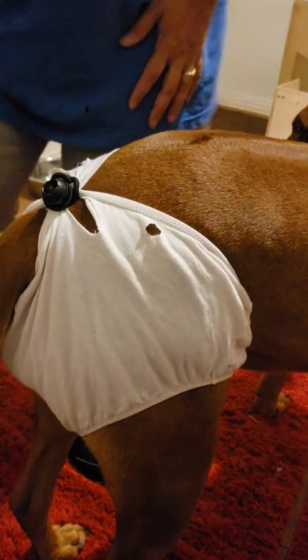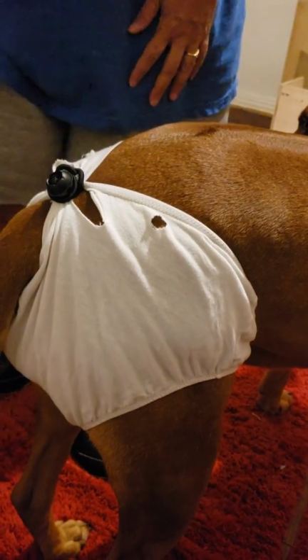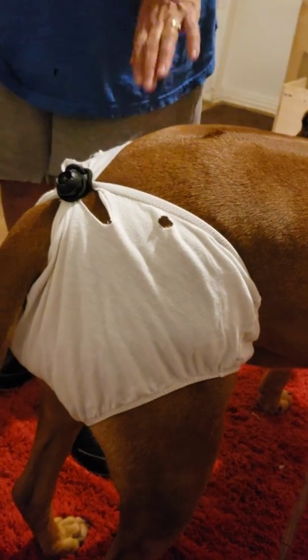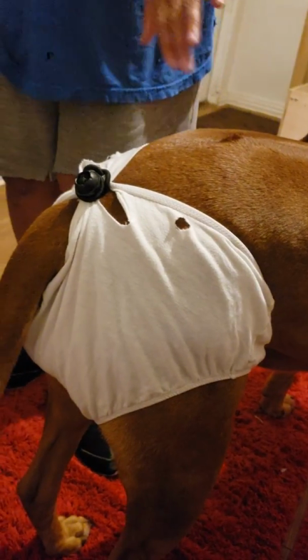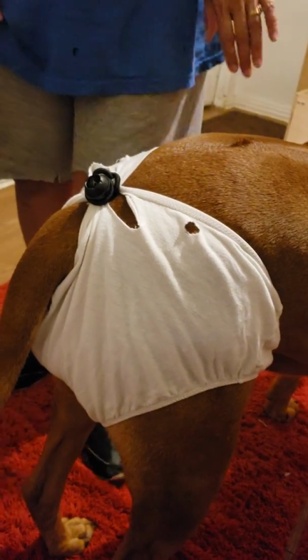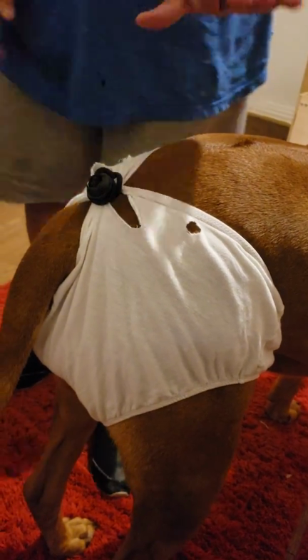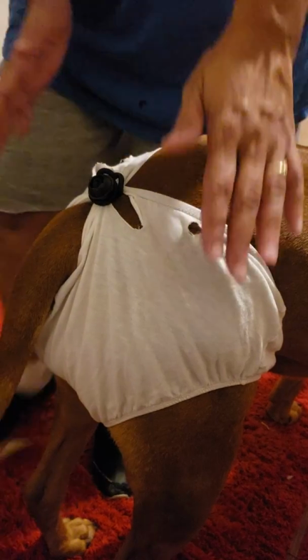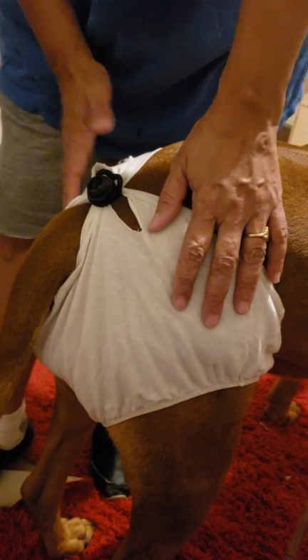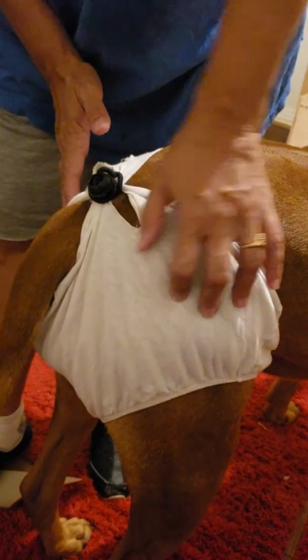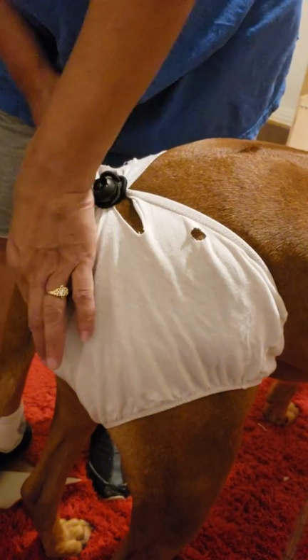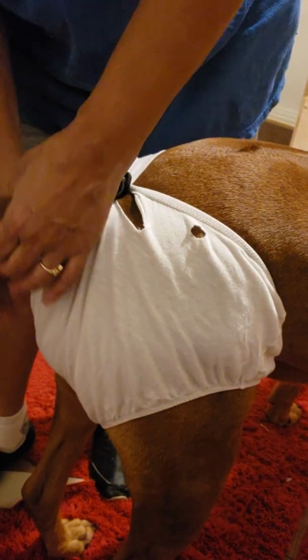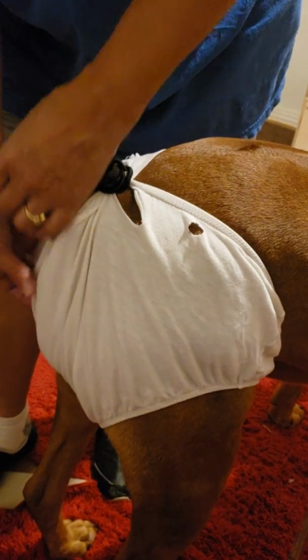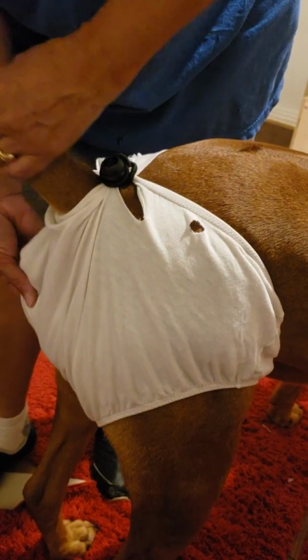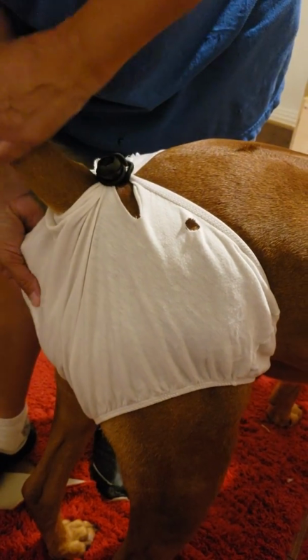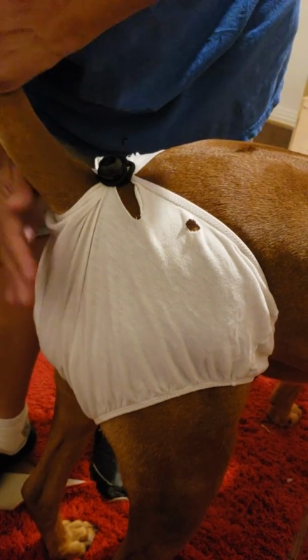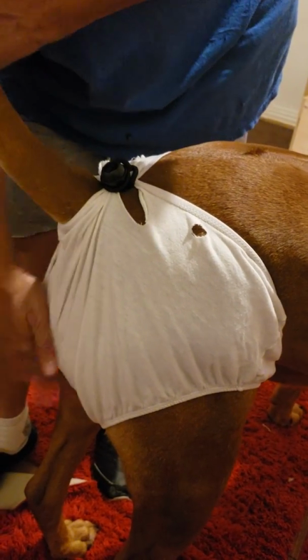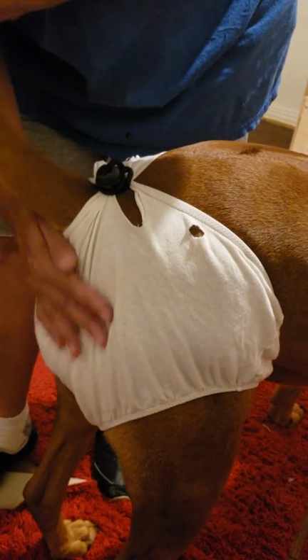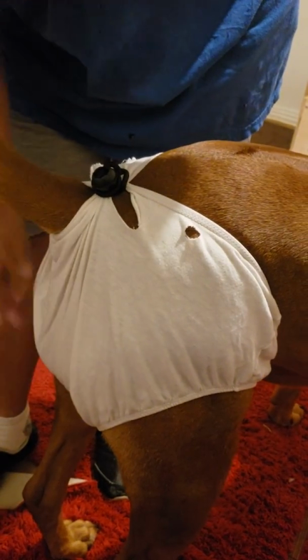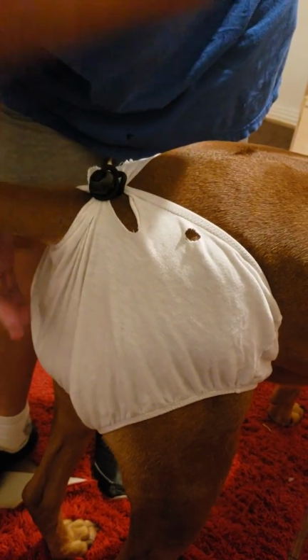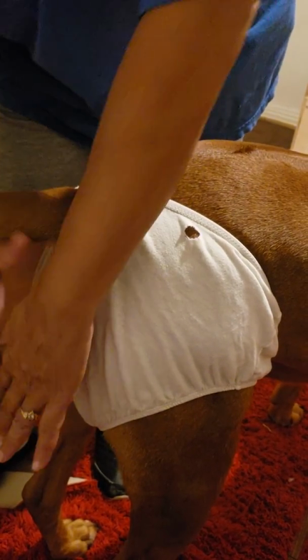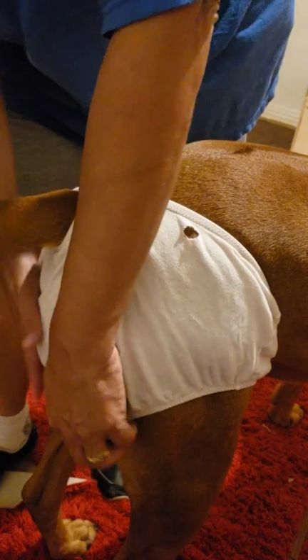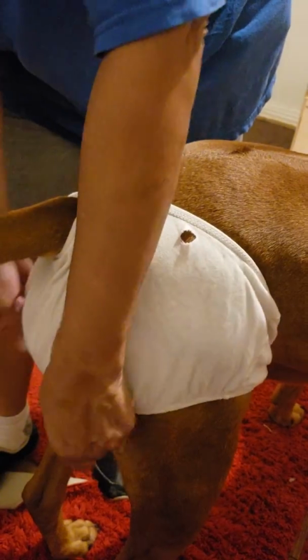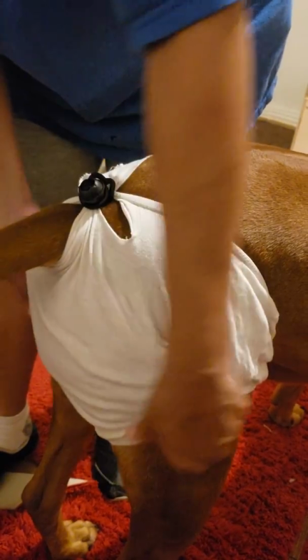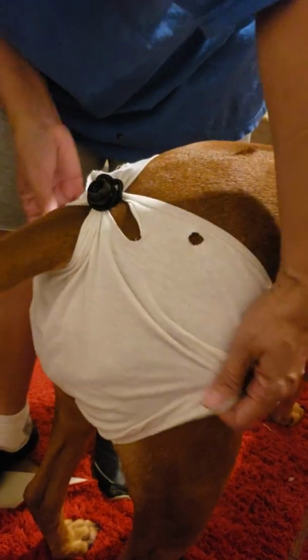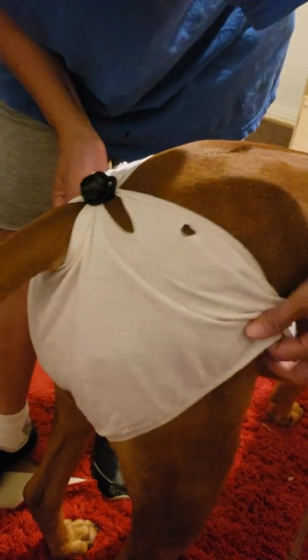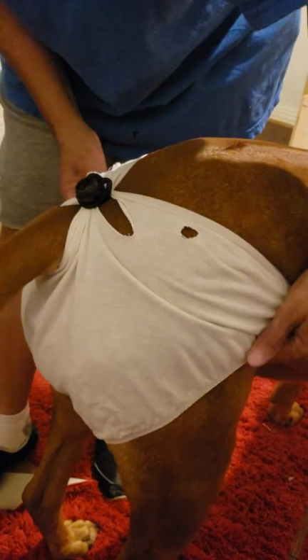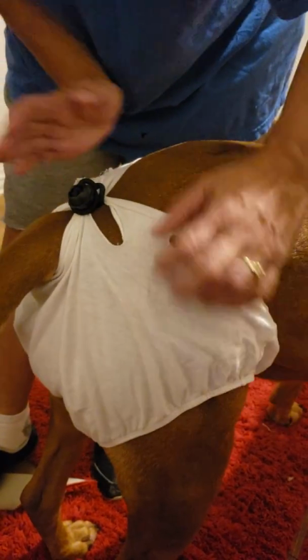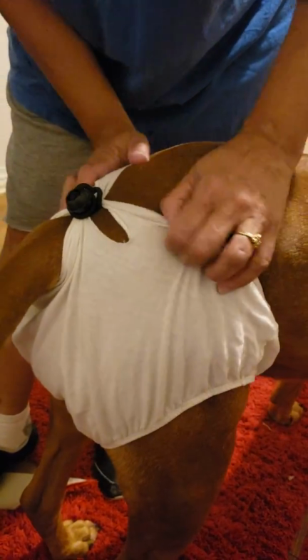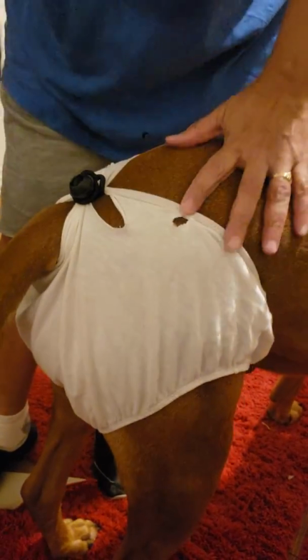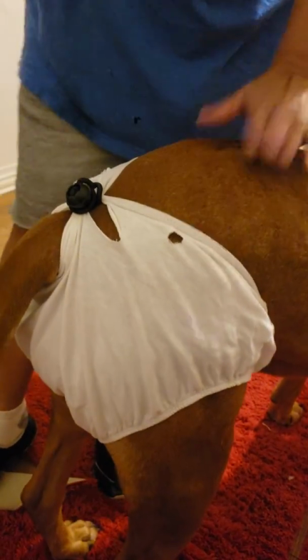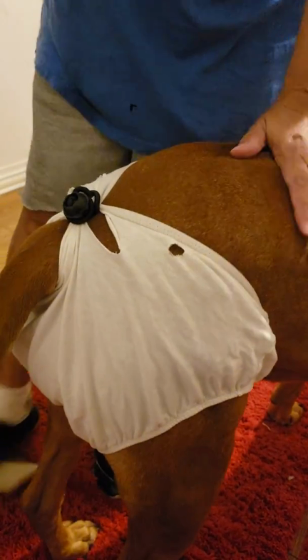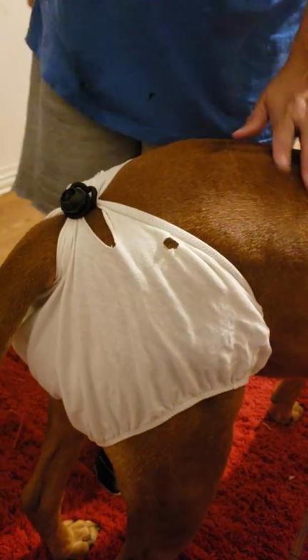Make sure that when you see the panty soiled, you change the panty every time. You never want to leave a soiled panty, so make sure it's nice and clean.